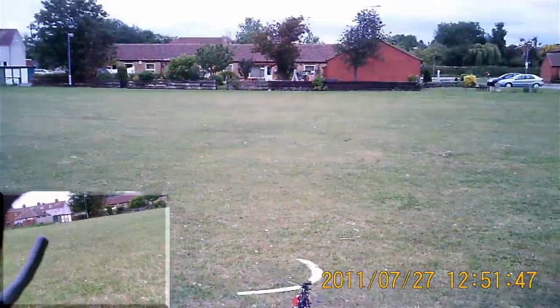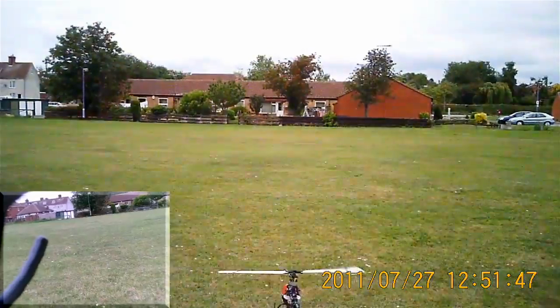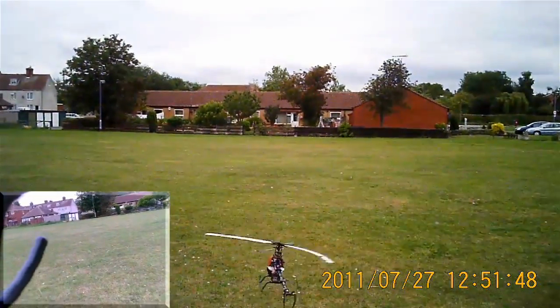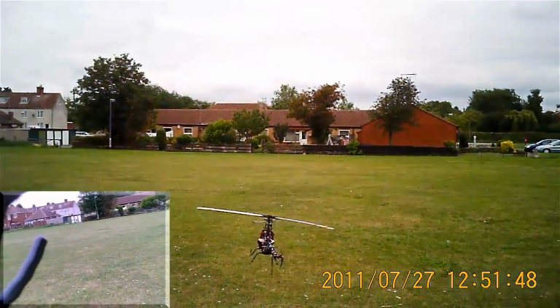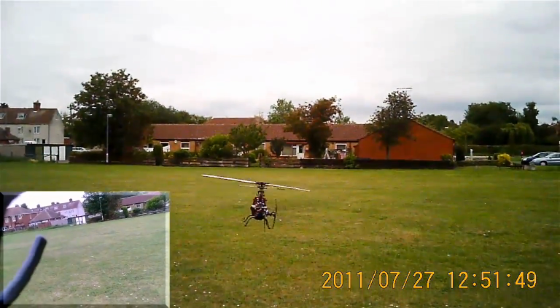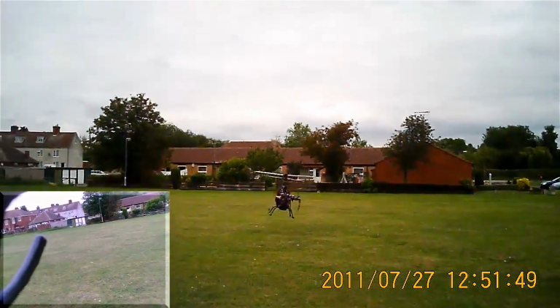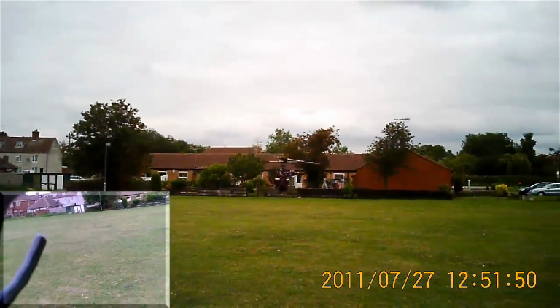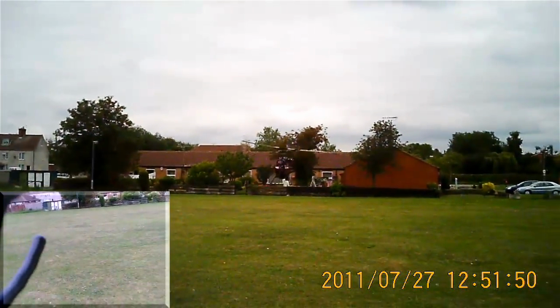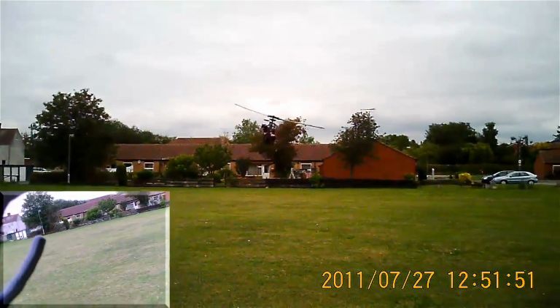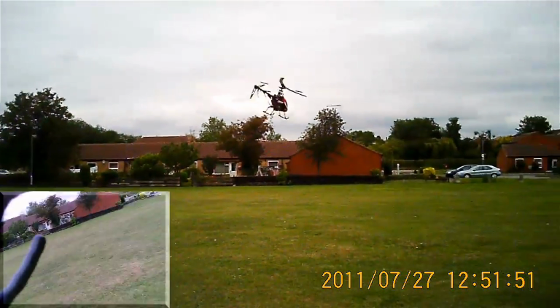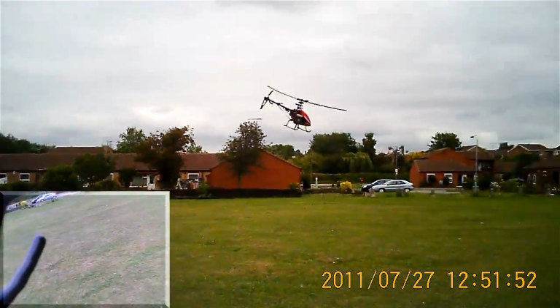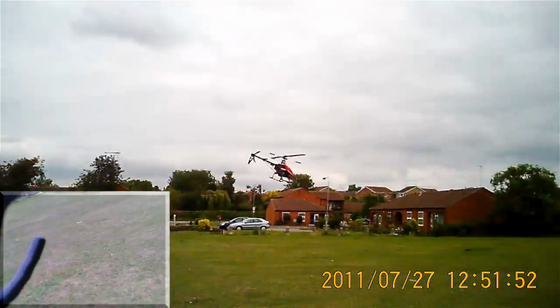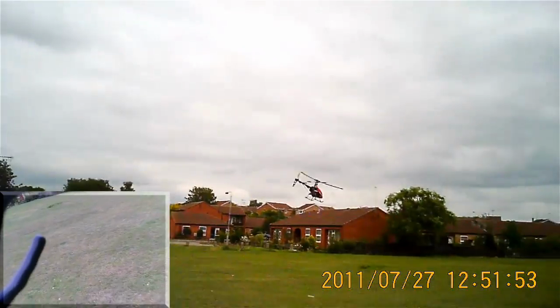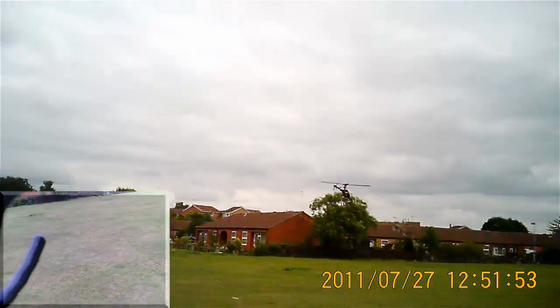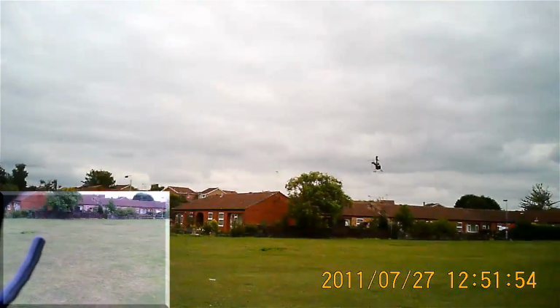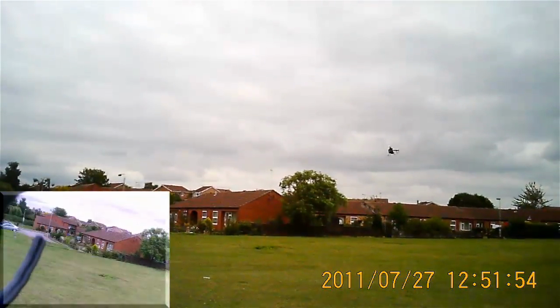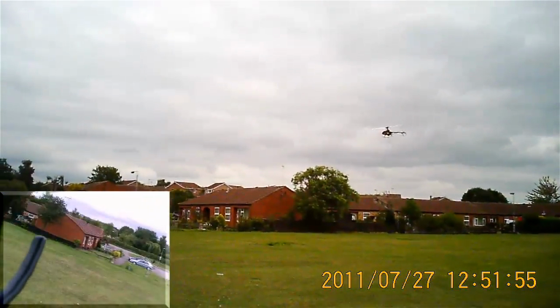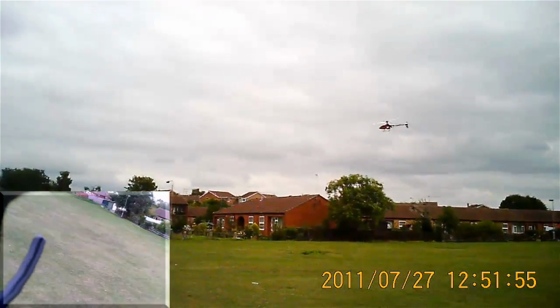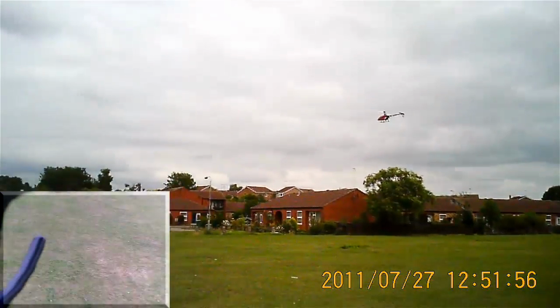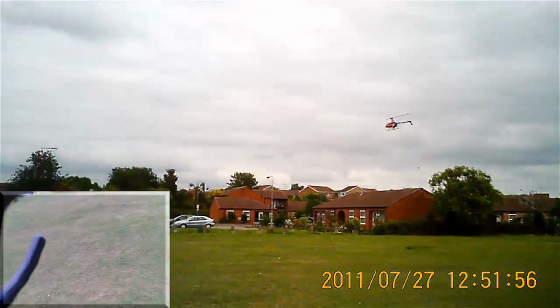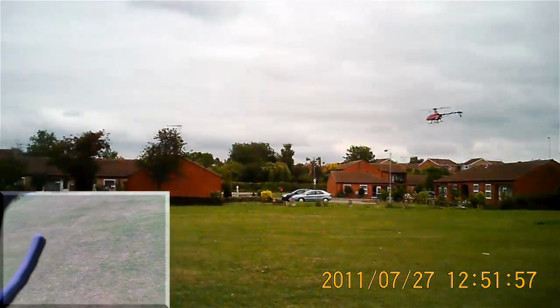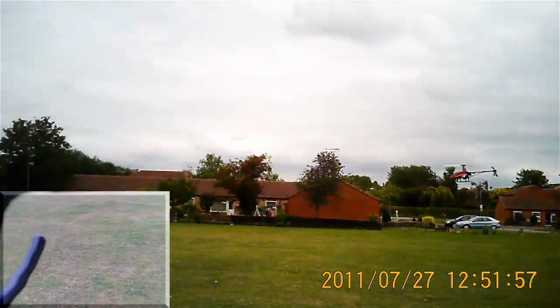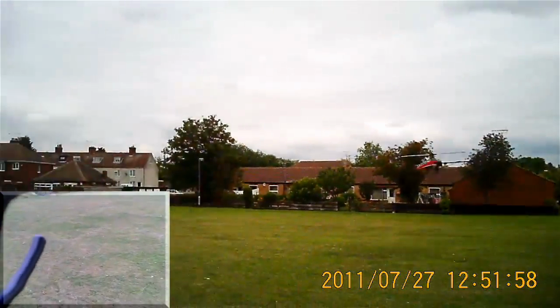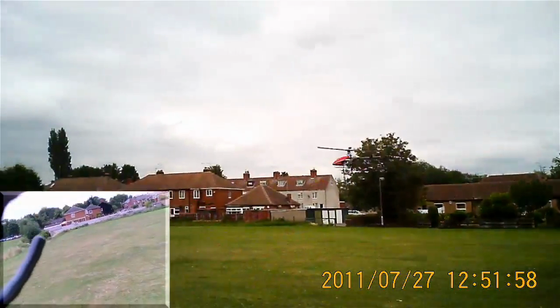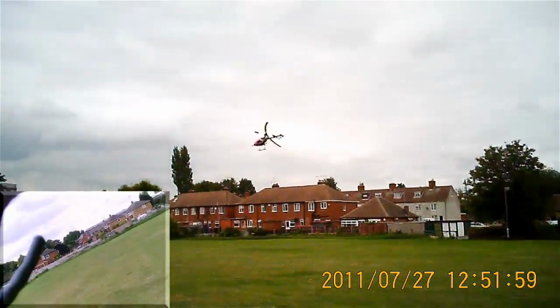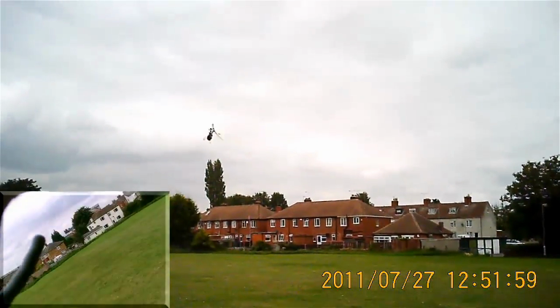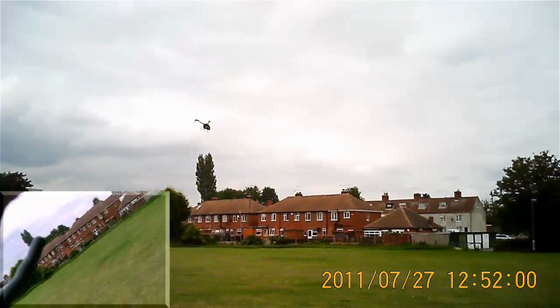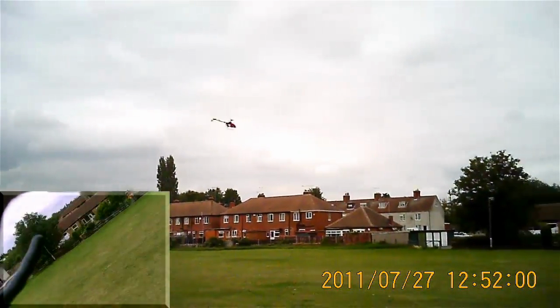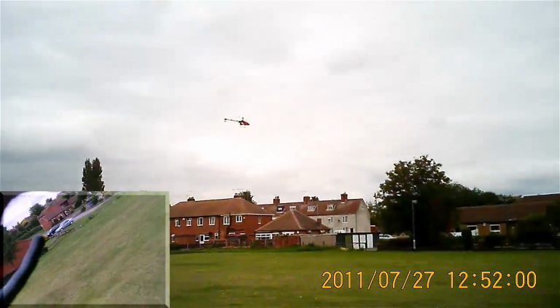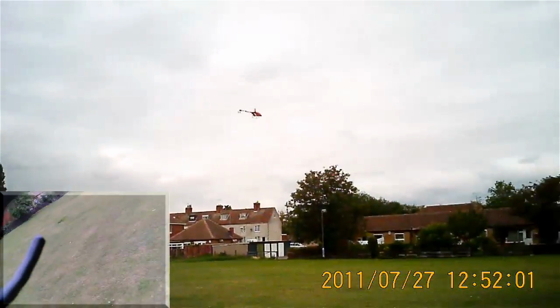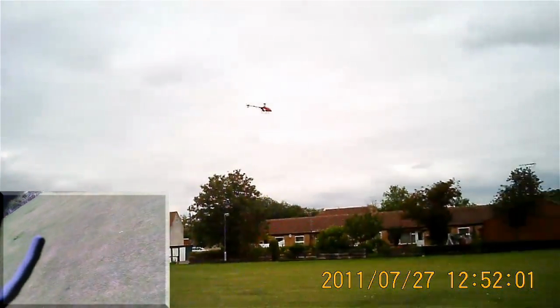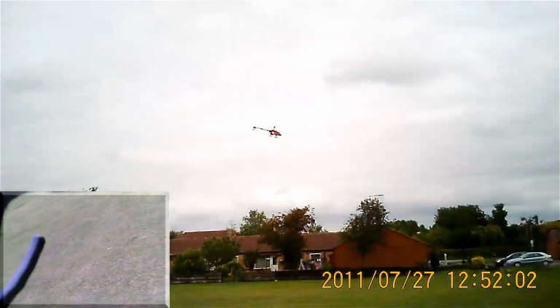Hello everybody, Simon here with the $10 heli. This is the one that keeps glitching. Now it's just done something quite unusual and funny in a way — it's just blown off part of its vertical stabiliser.